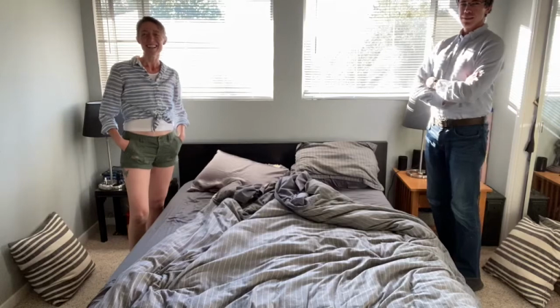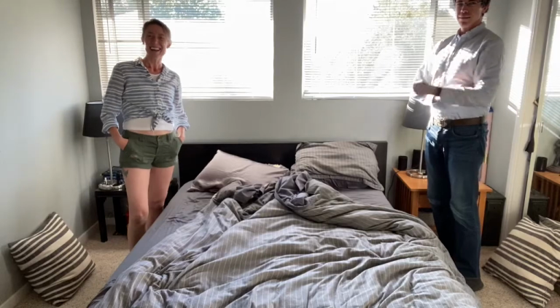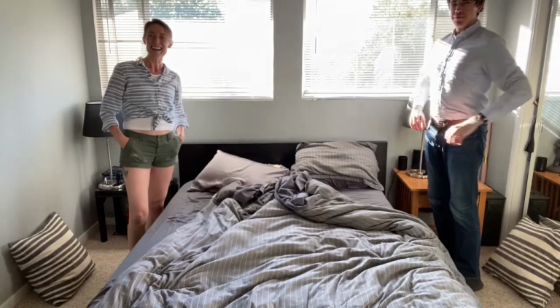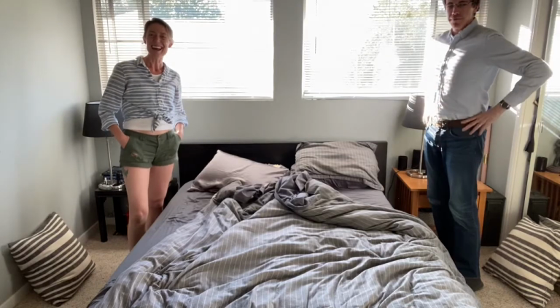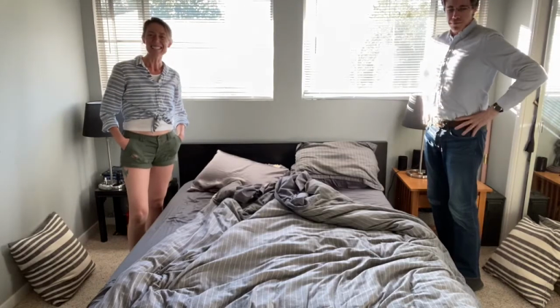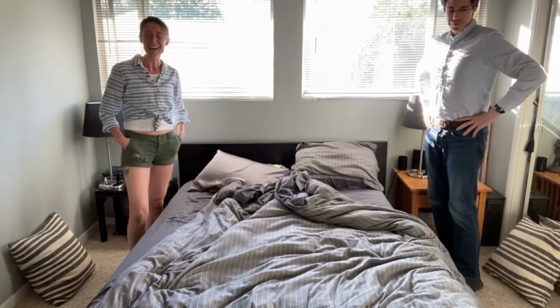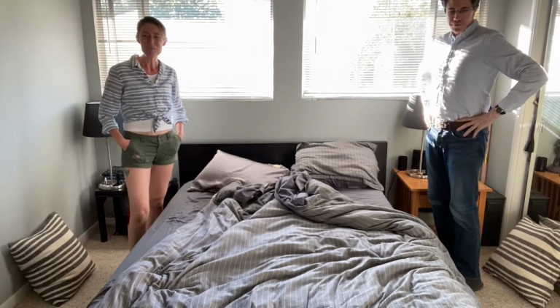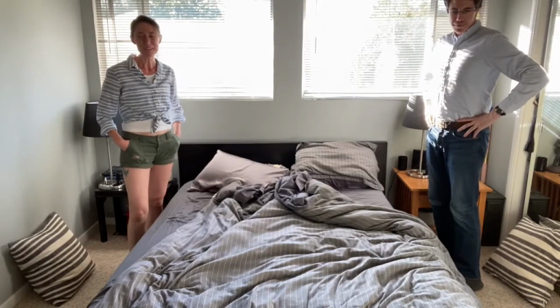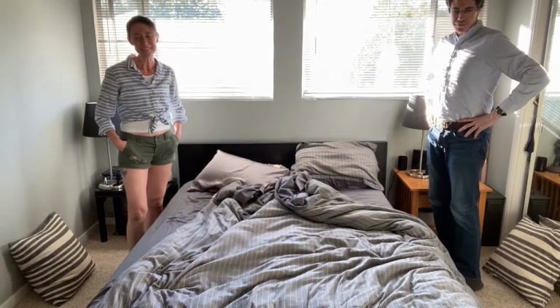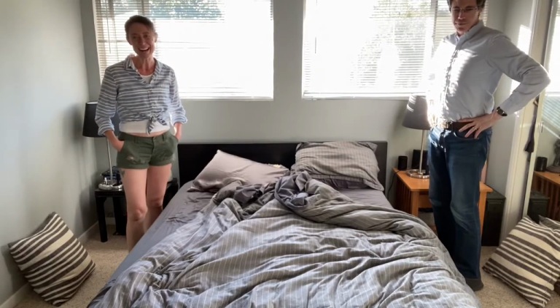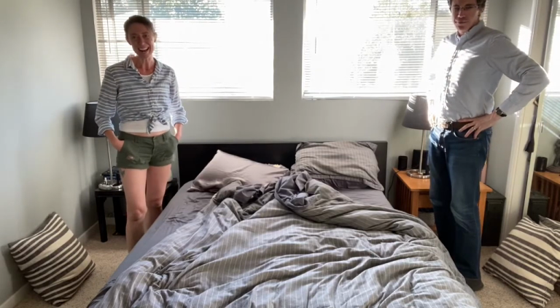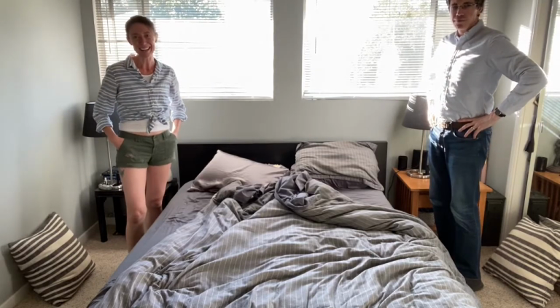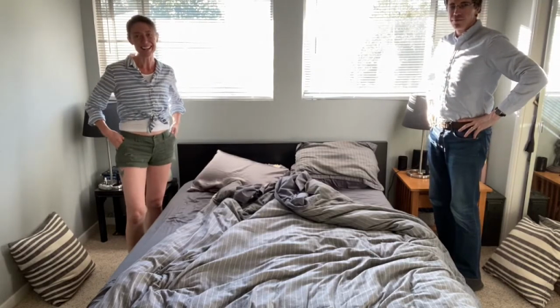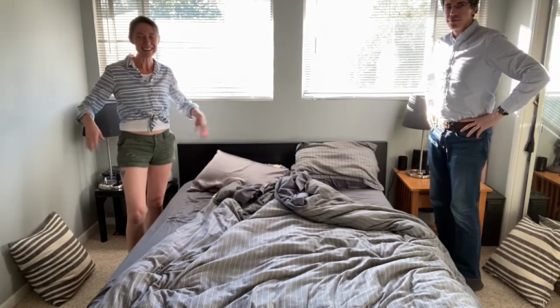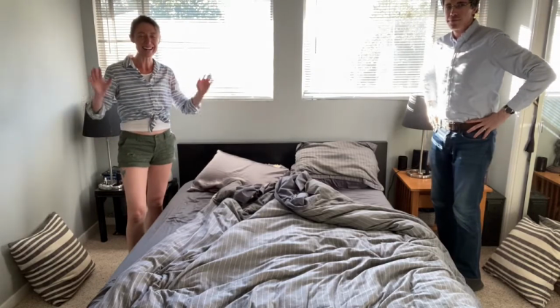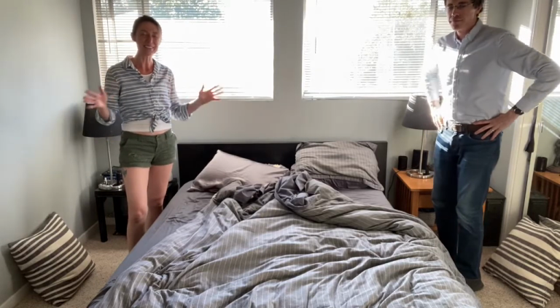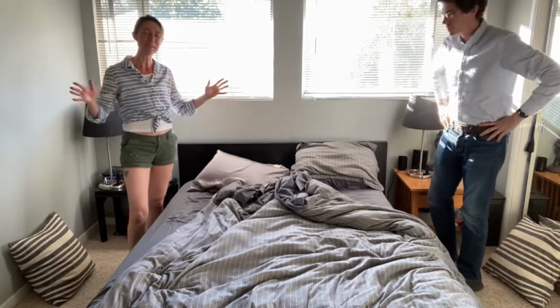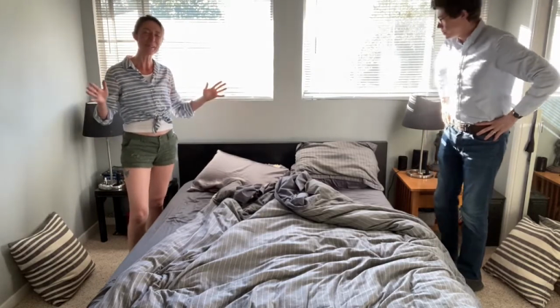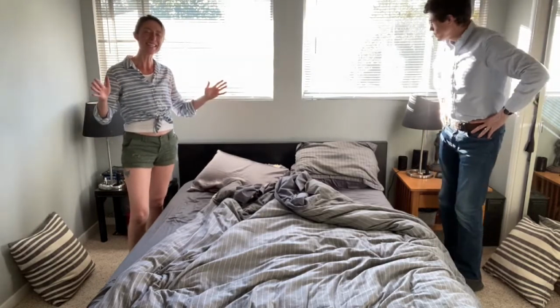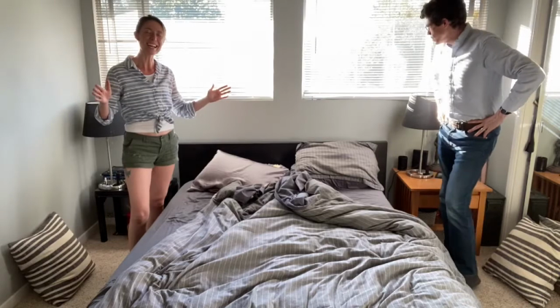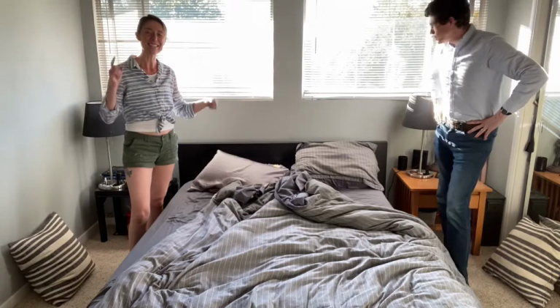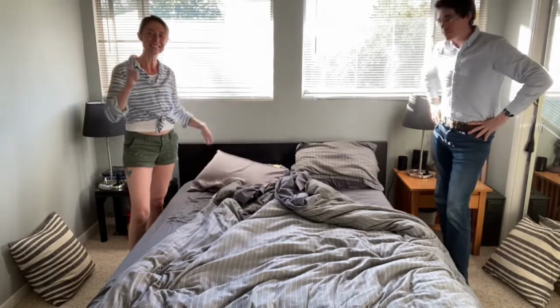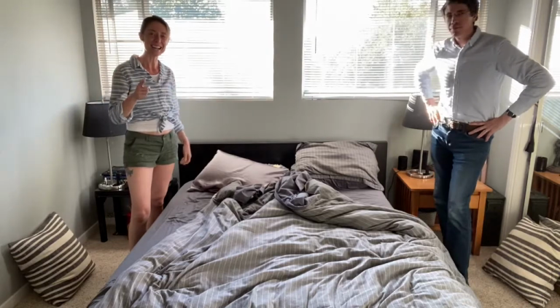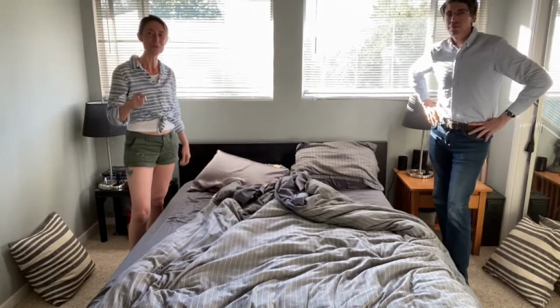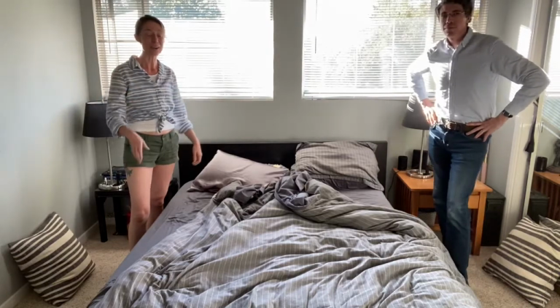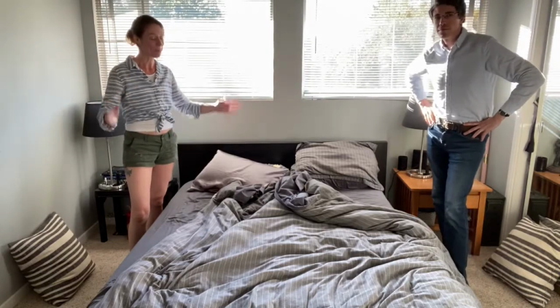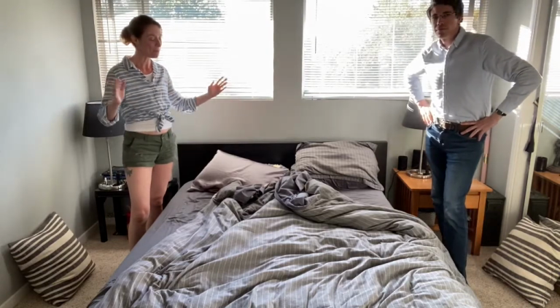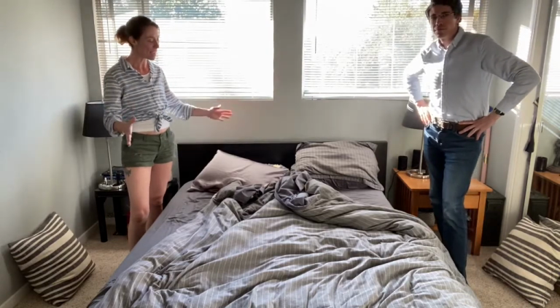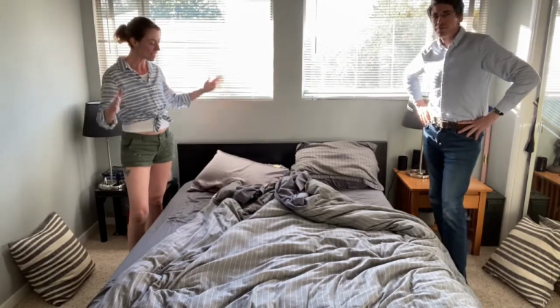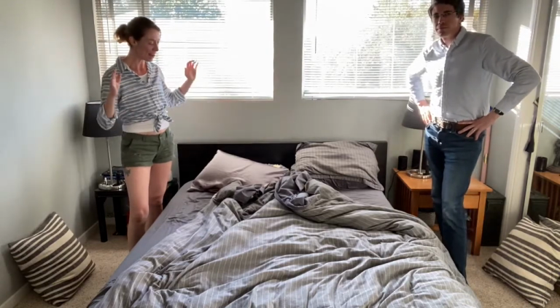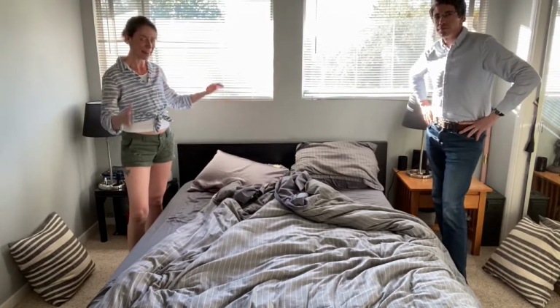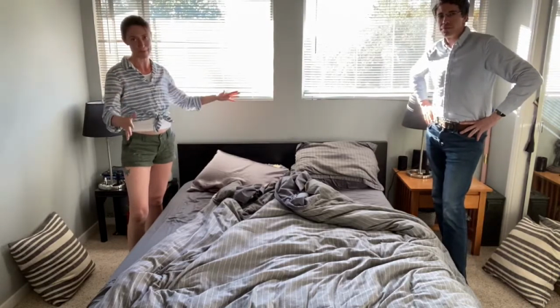Hi guys! Happy Friday! Alright, it's our workability day, so today we are going to be making the bed.